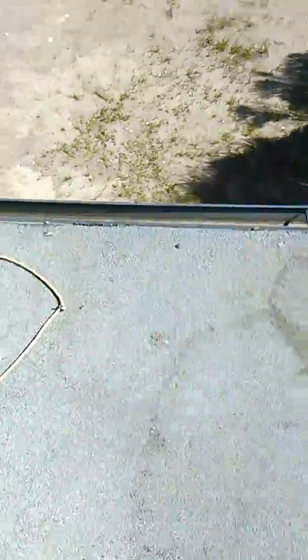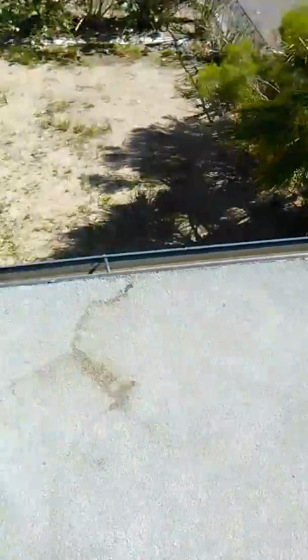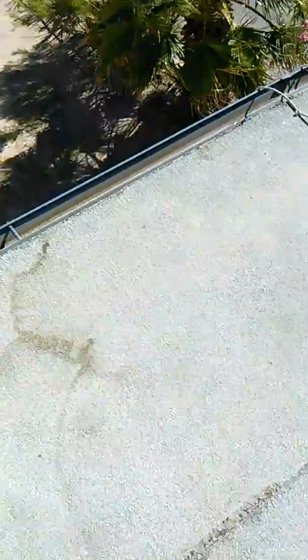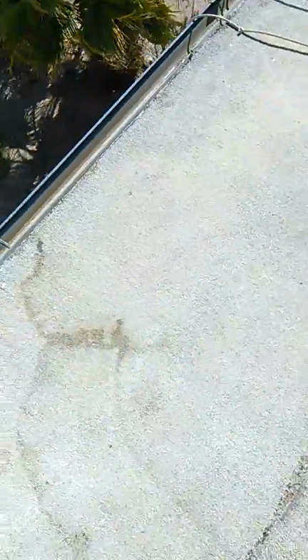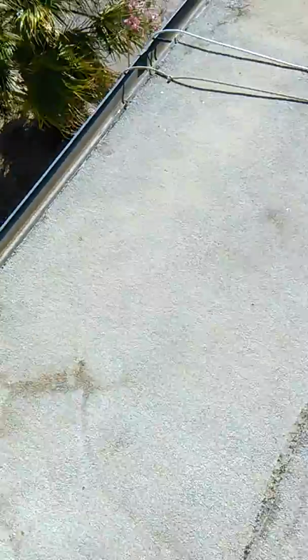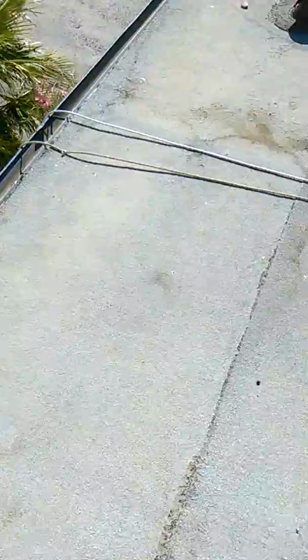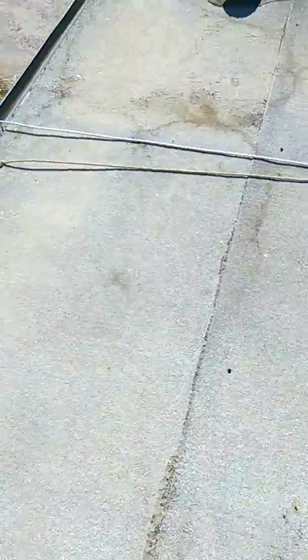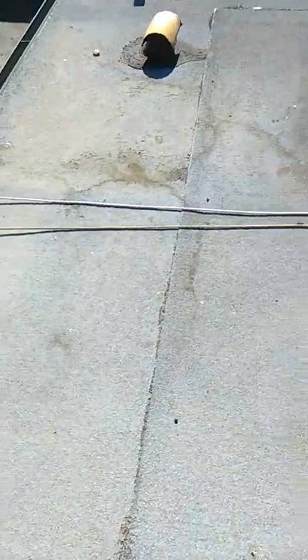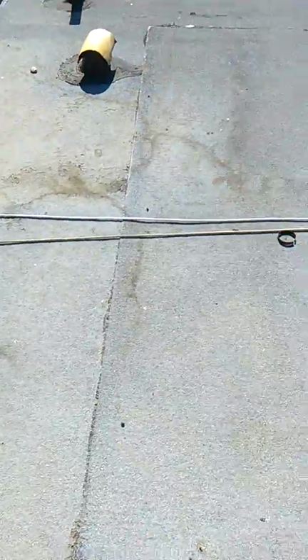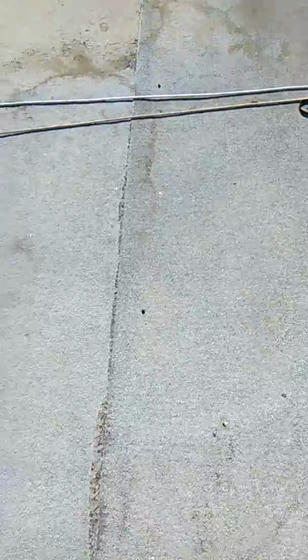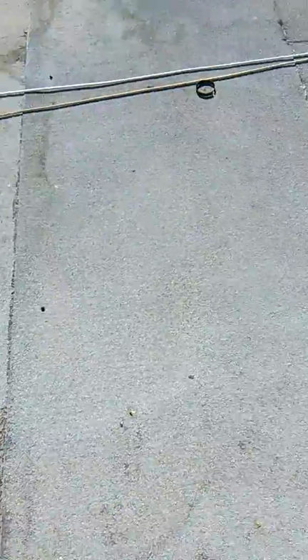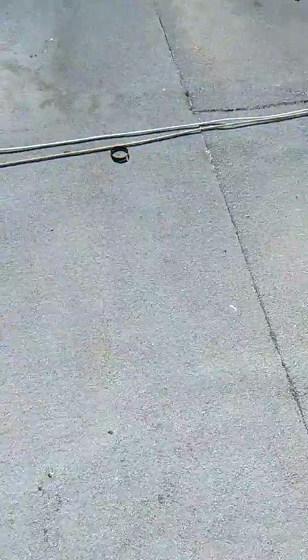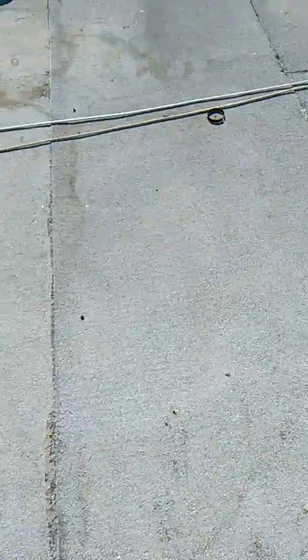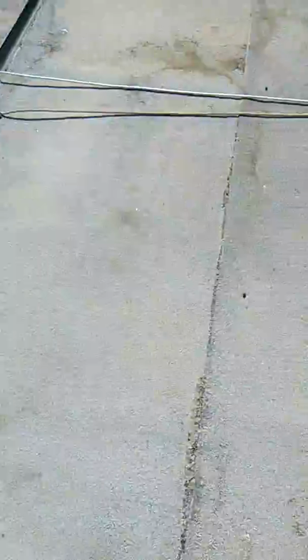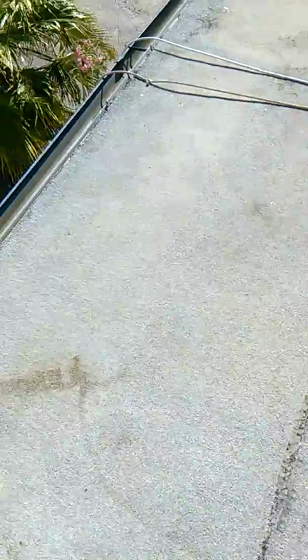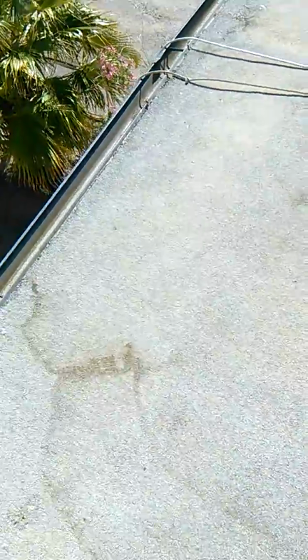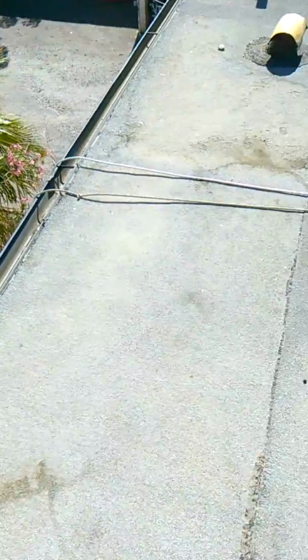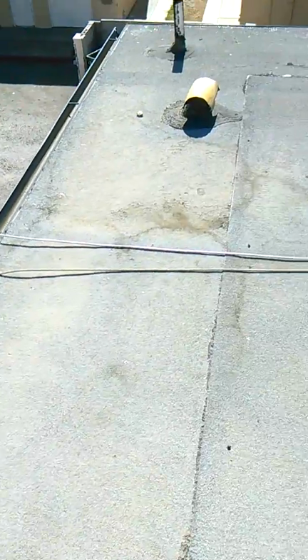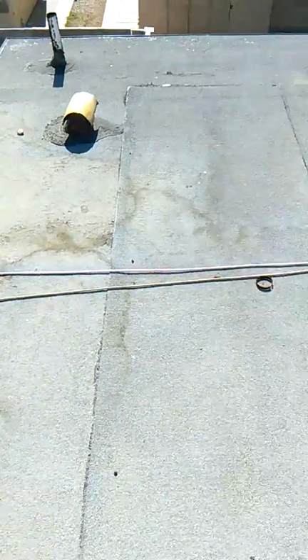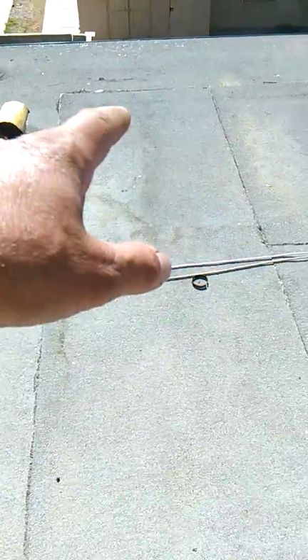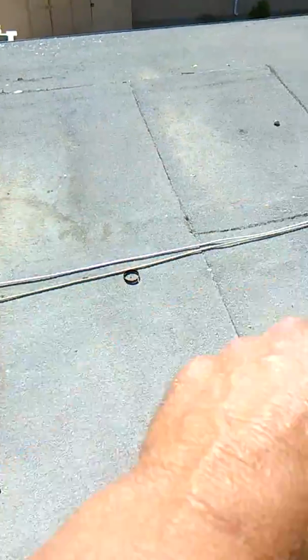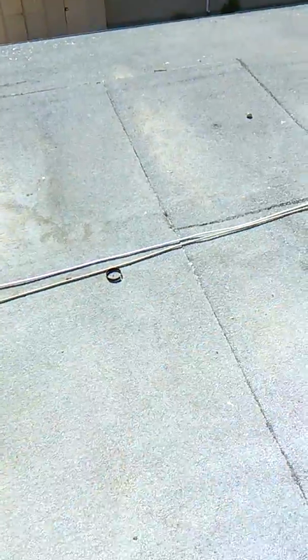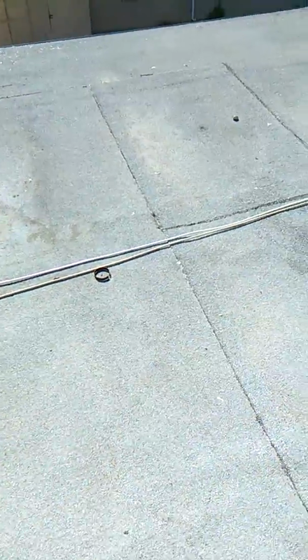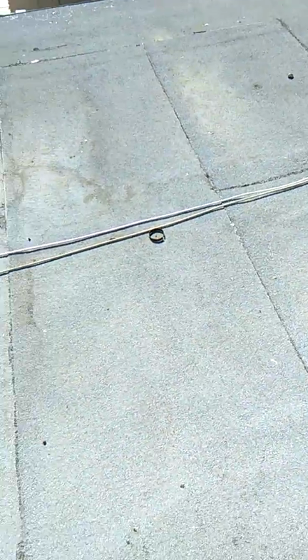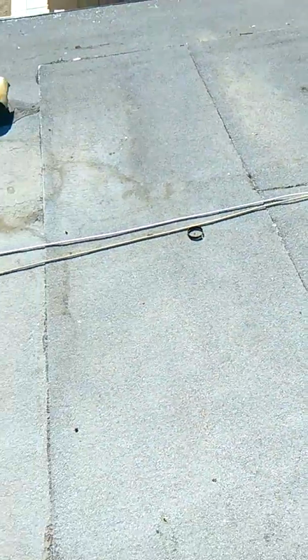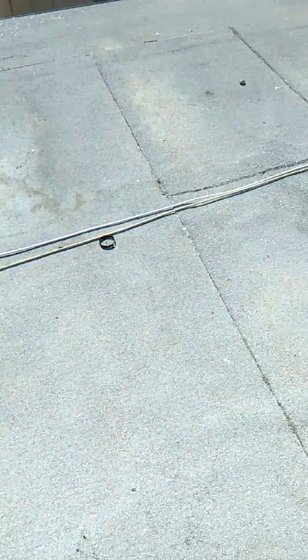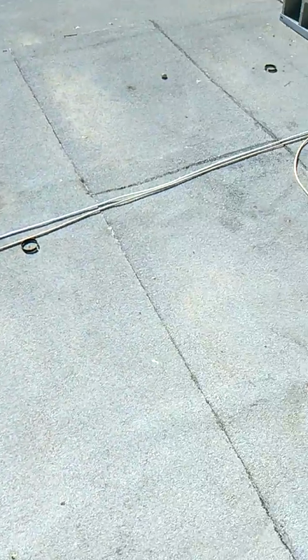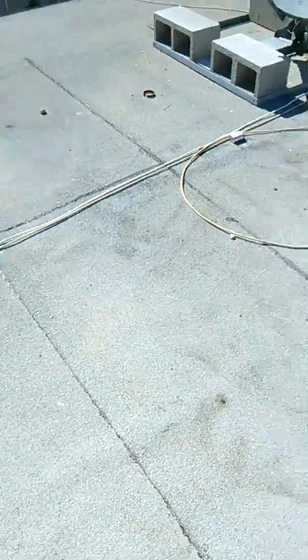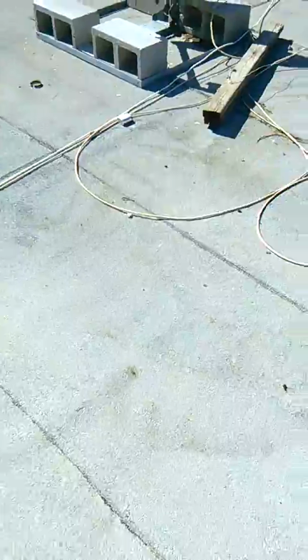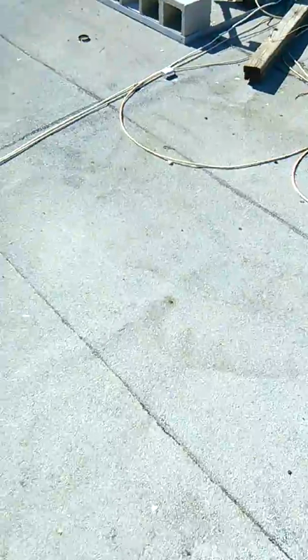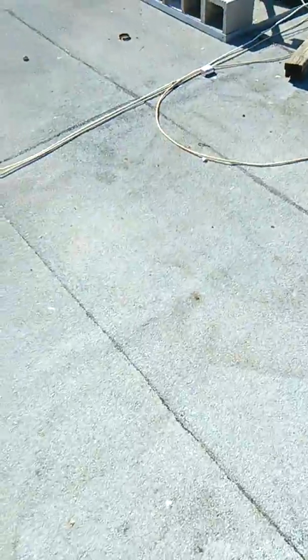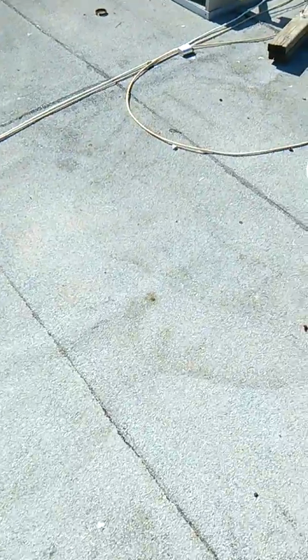As you can see, if you can see the stain, this is where it puddles when it rains. This is also the problem area.